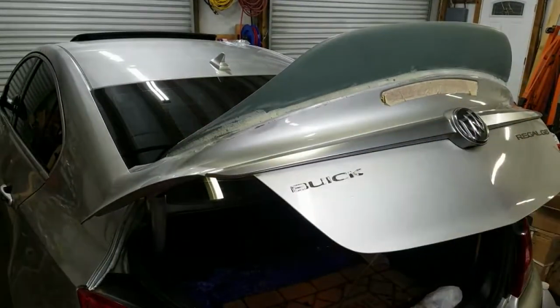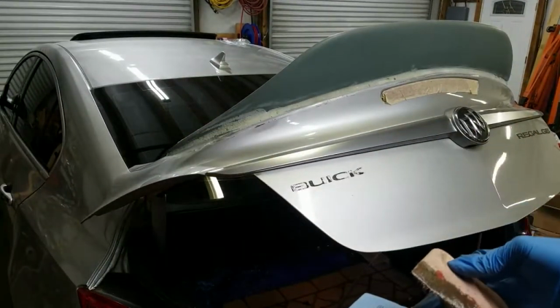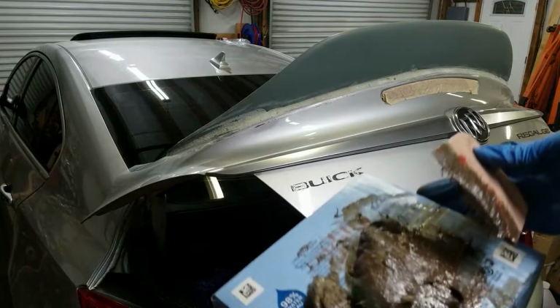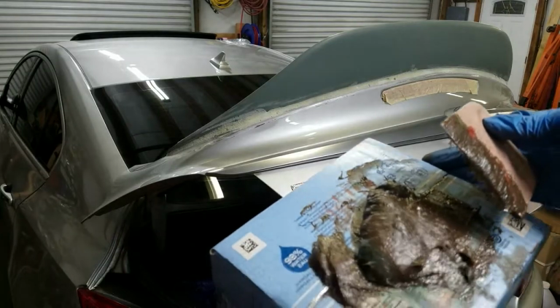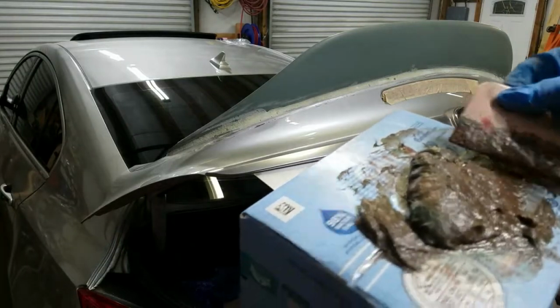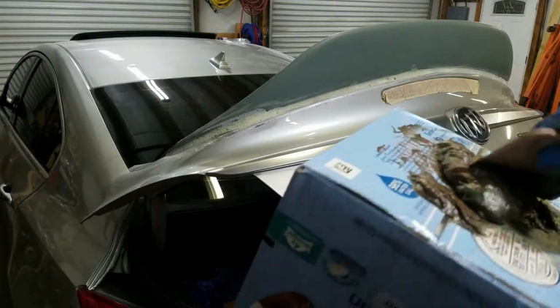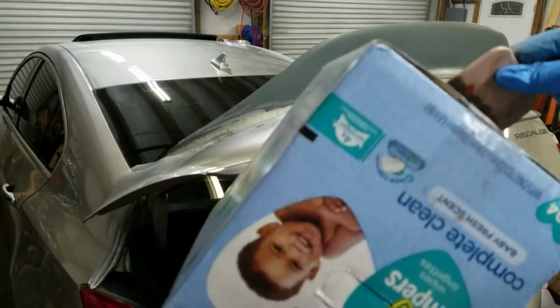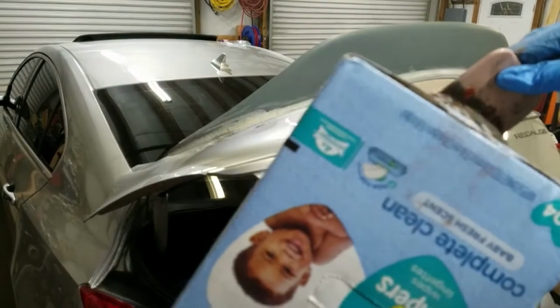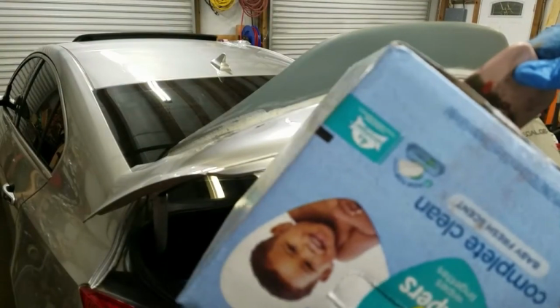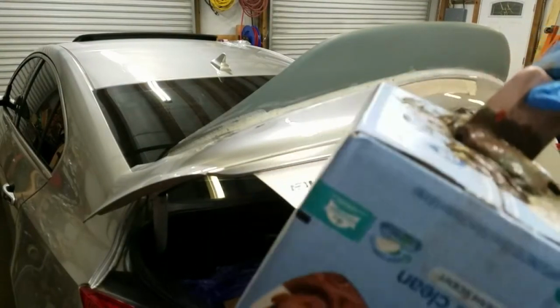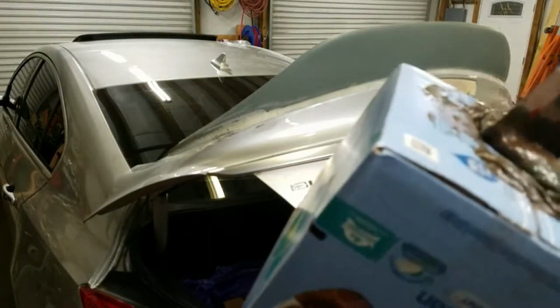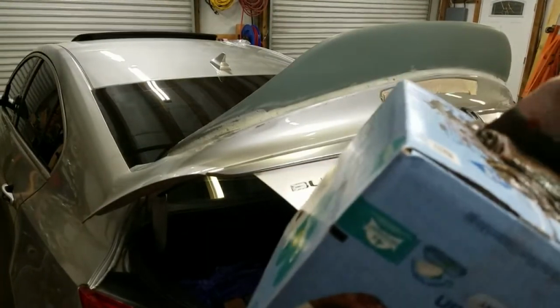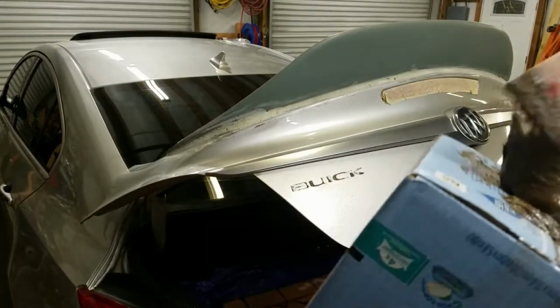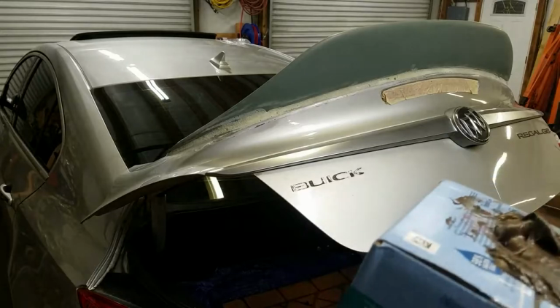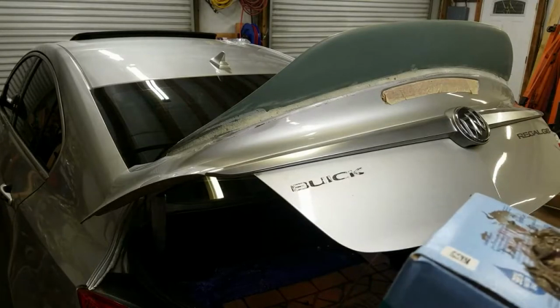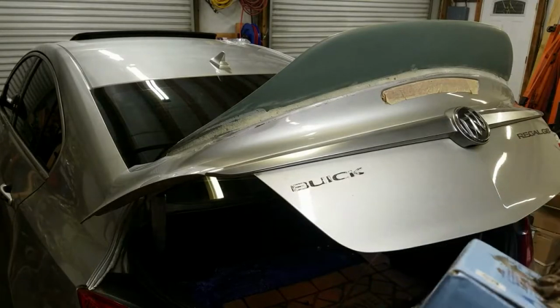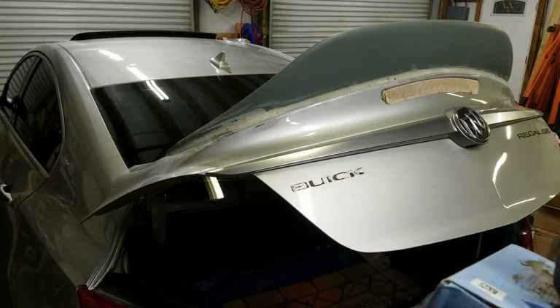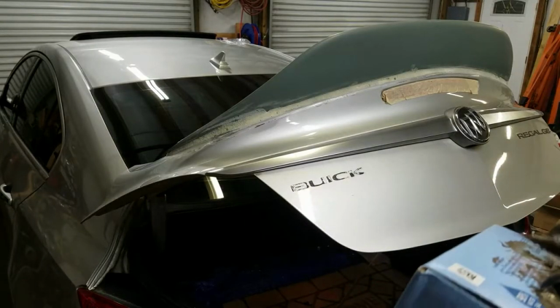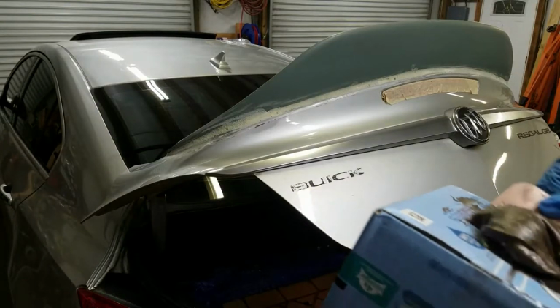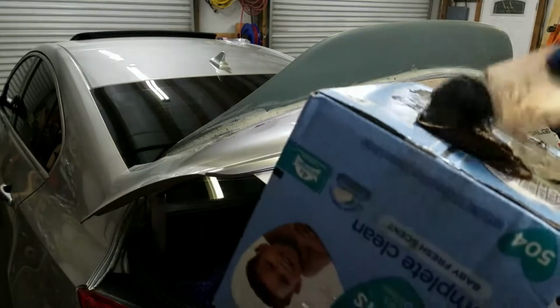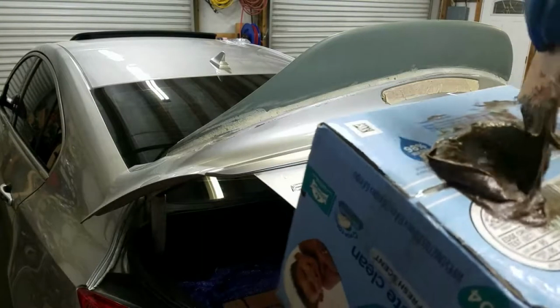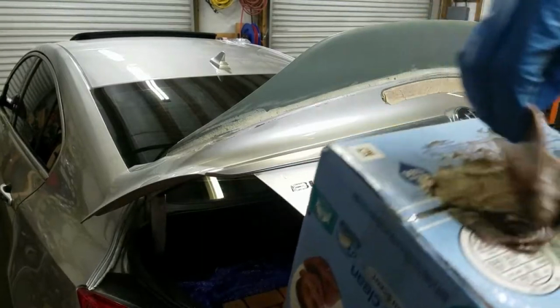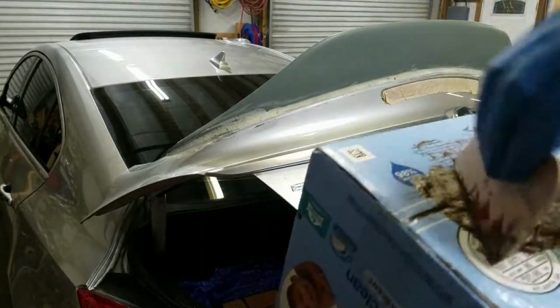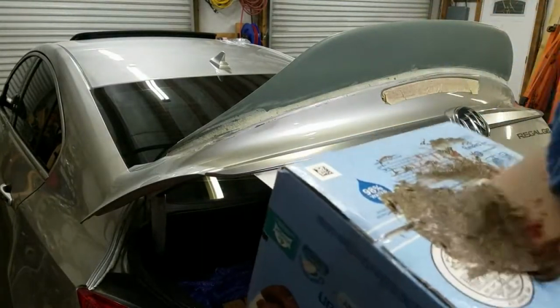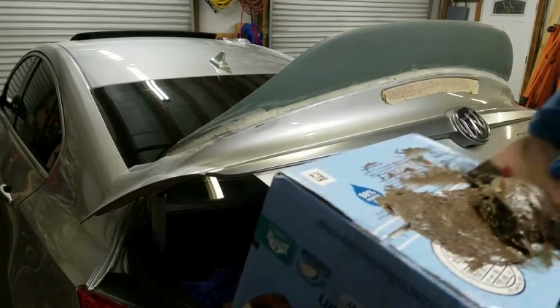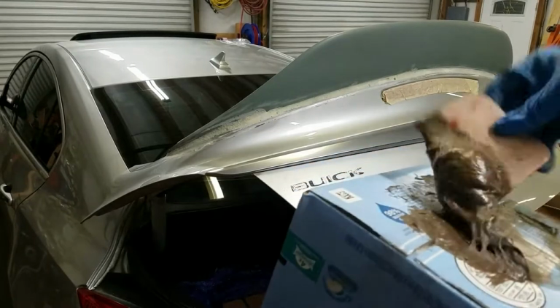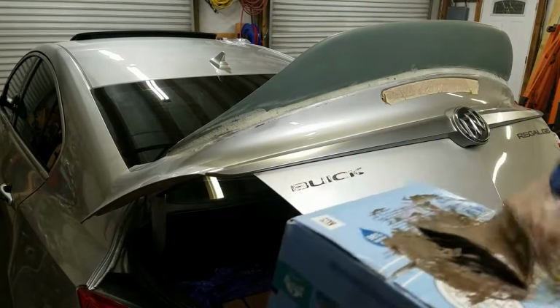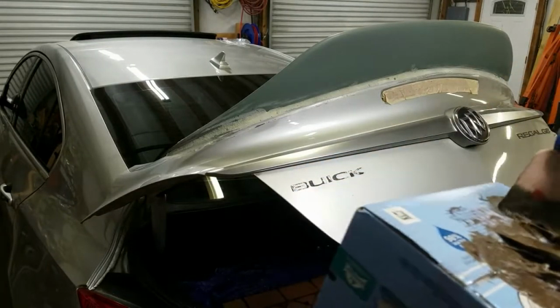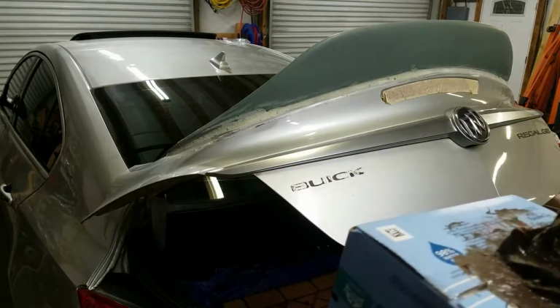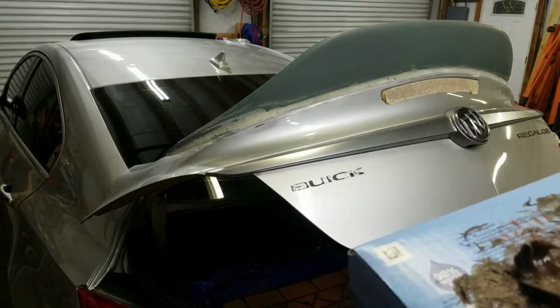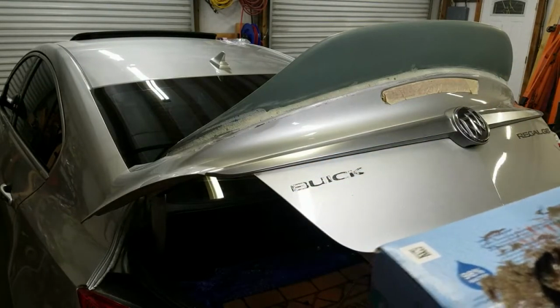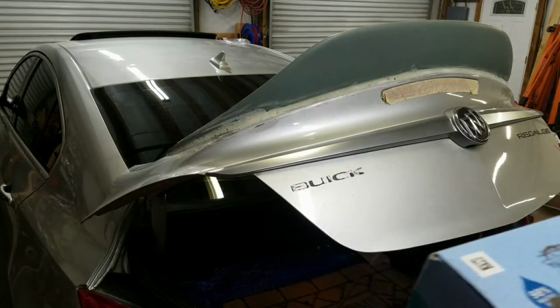Got our next batch mixed up here. I'm using a waxed cardboard box, which makes it very easy to get the bondo off. Just a little tip for you guys — if you have waxed cardboard boxes, they definitely come in handy.